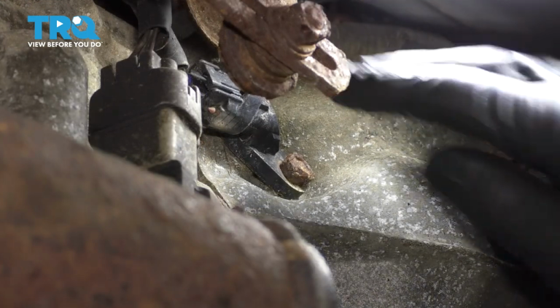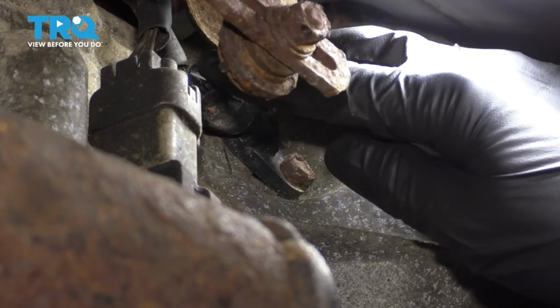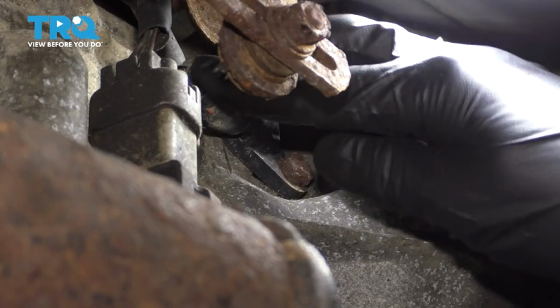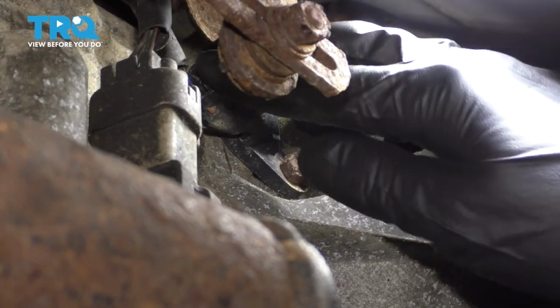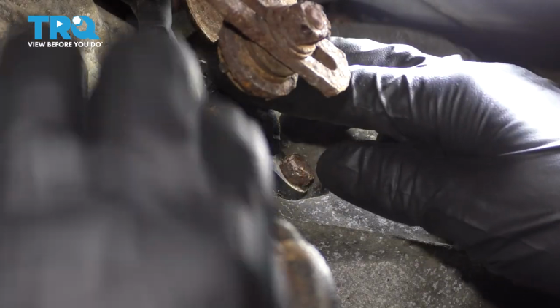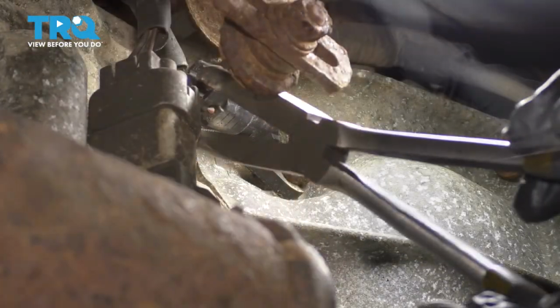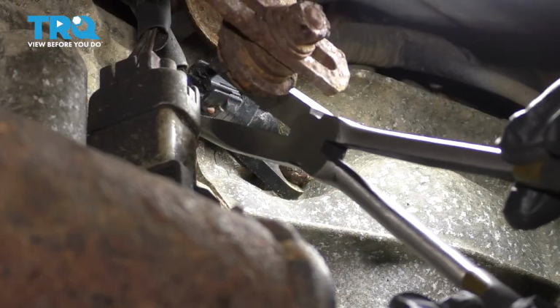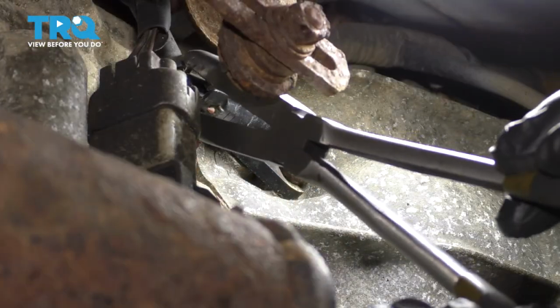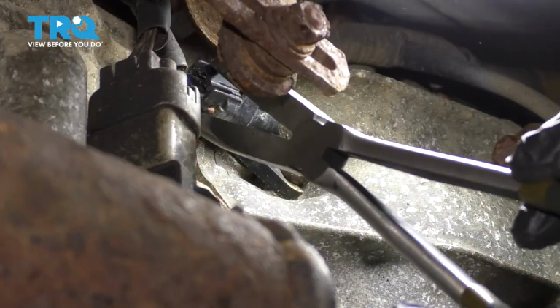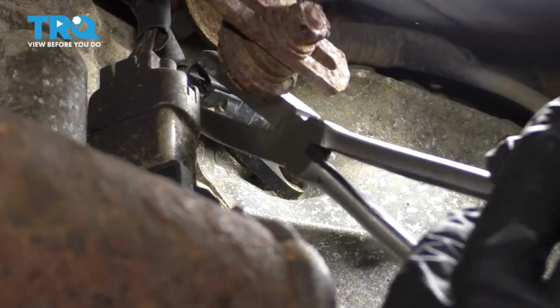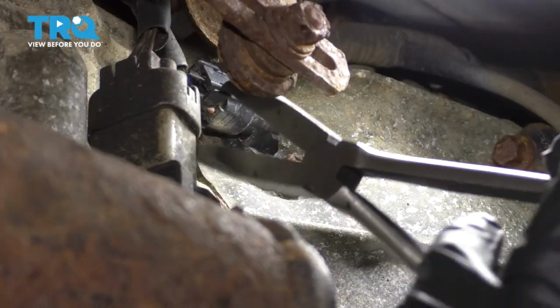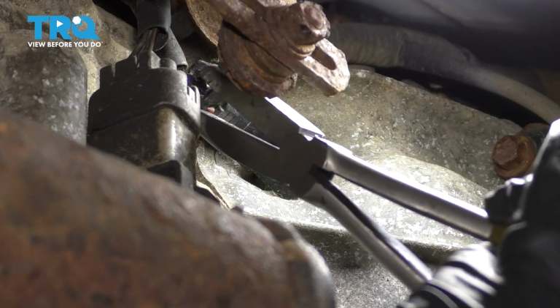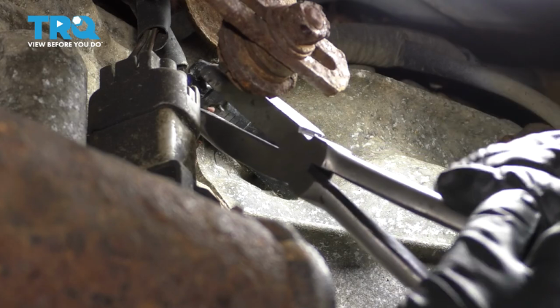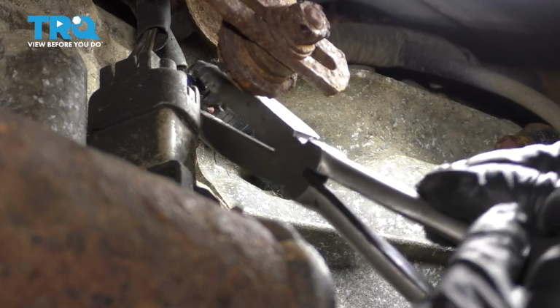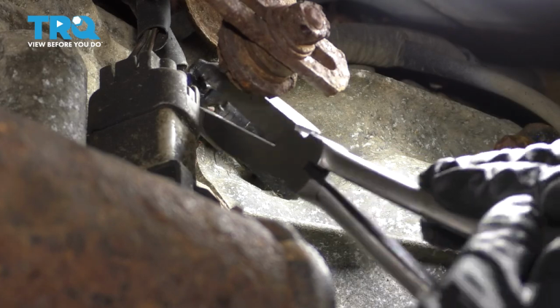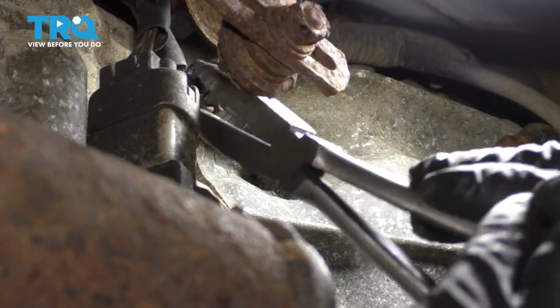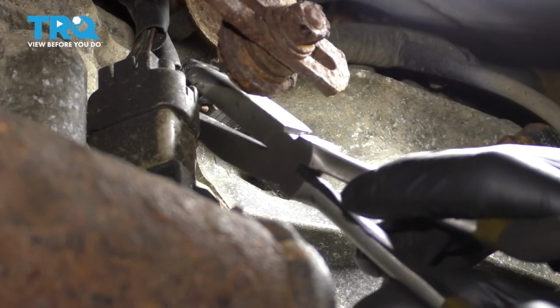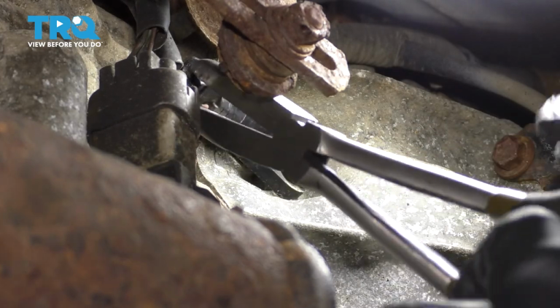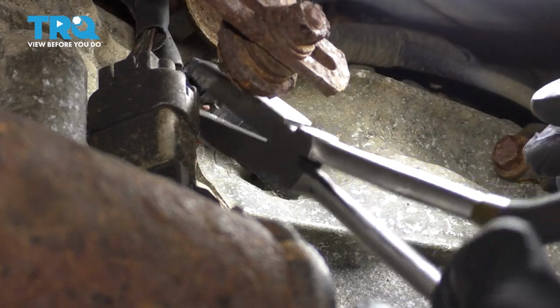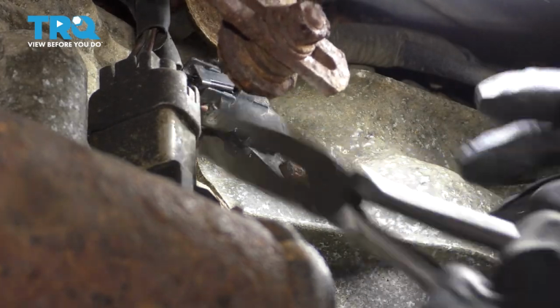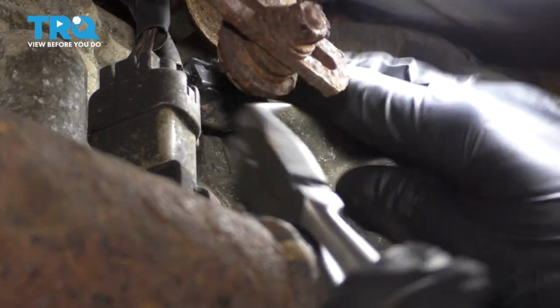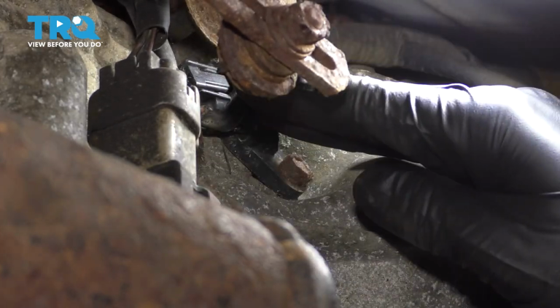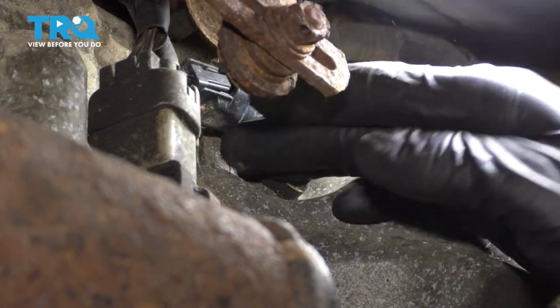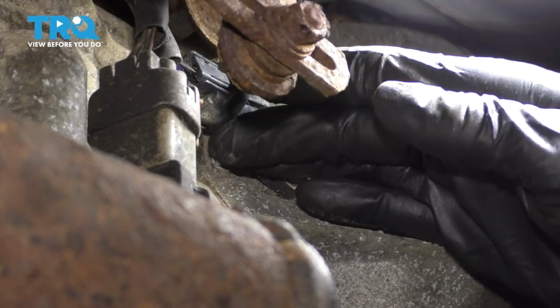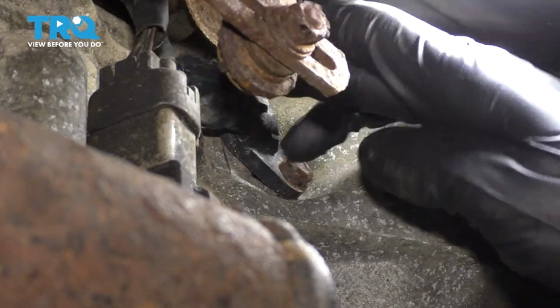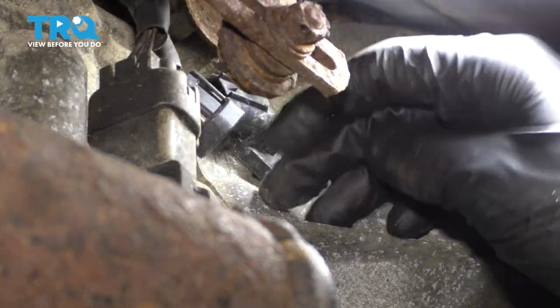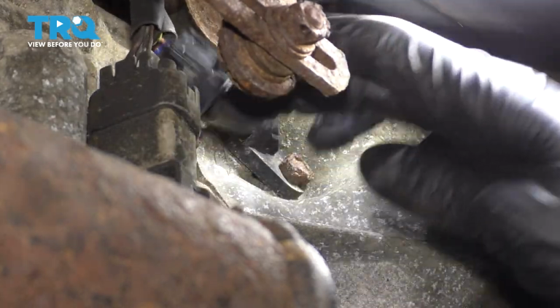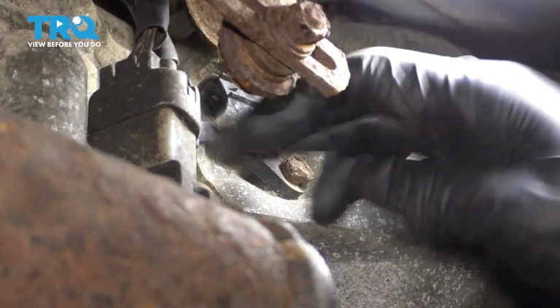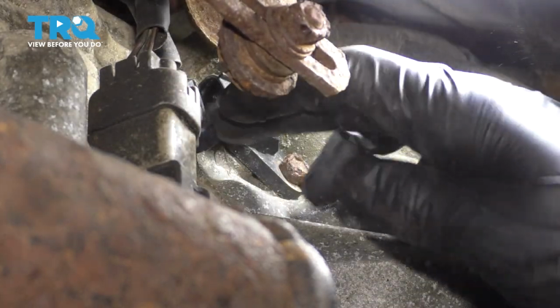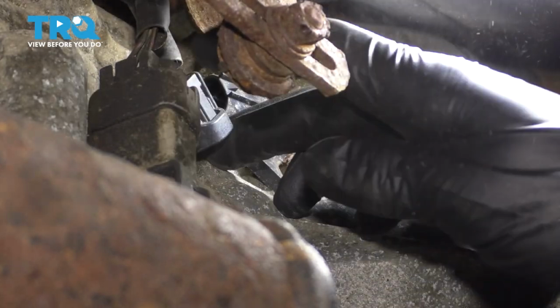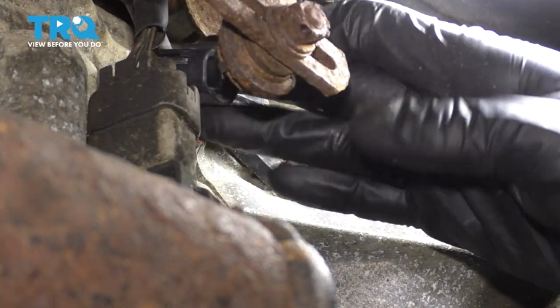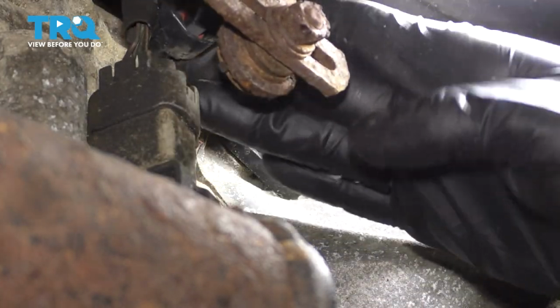I'm going to start by taking this connector off. Sometimes you can use a pair of pliers to help you out. A lot of times these will have a lot of sand built up in them.